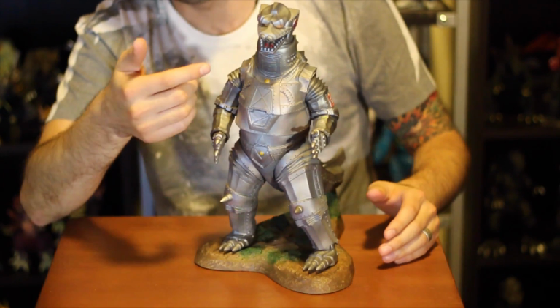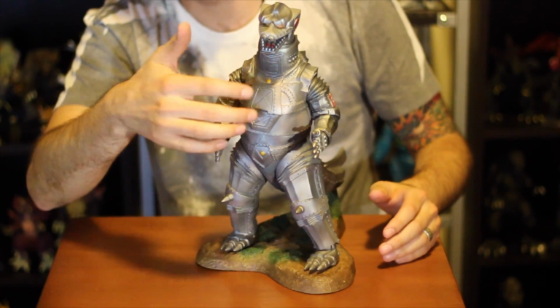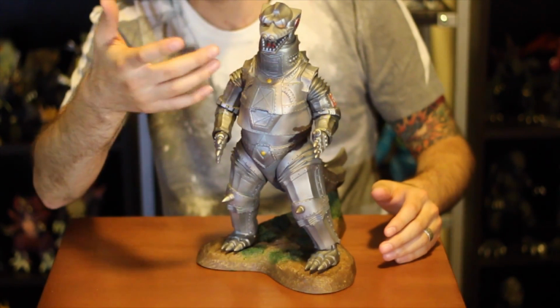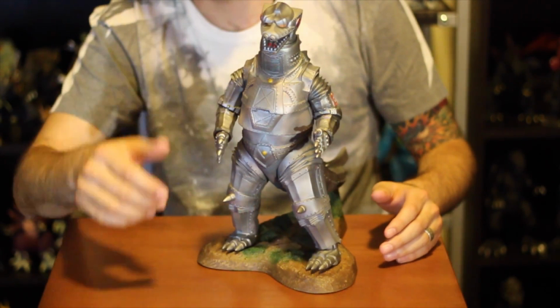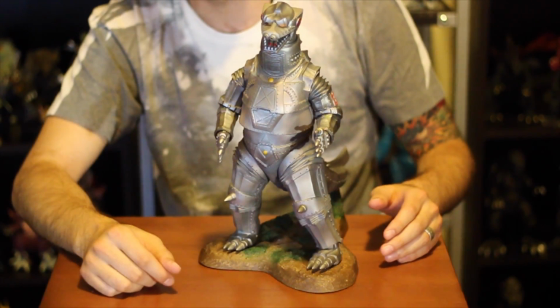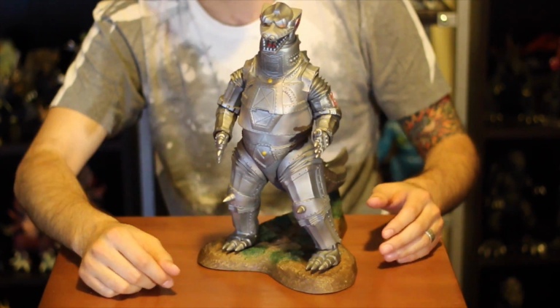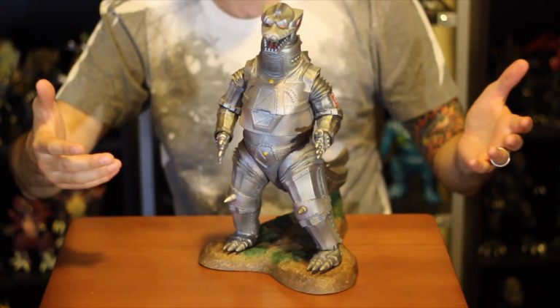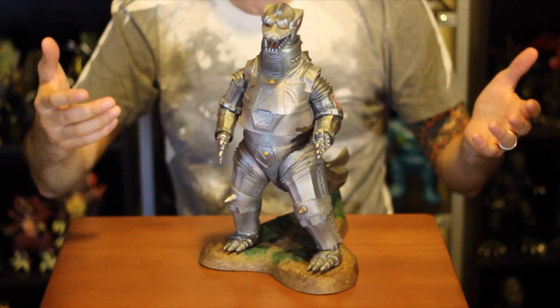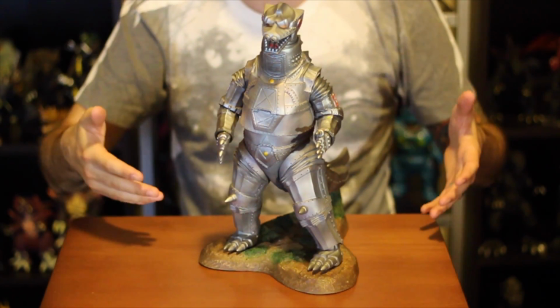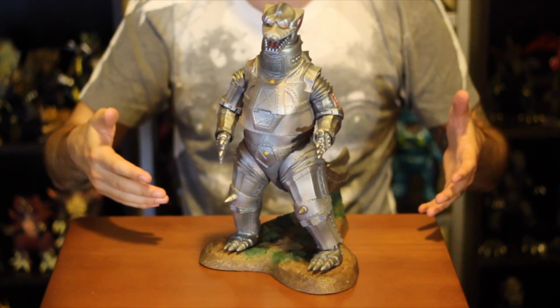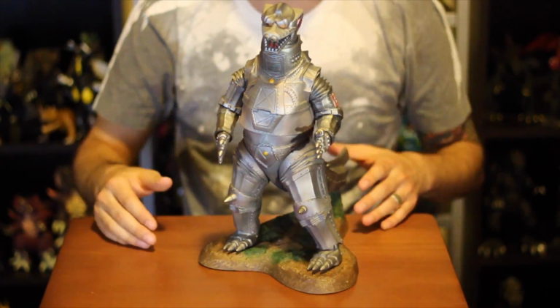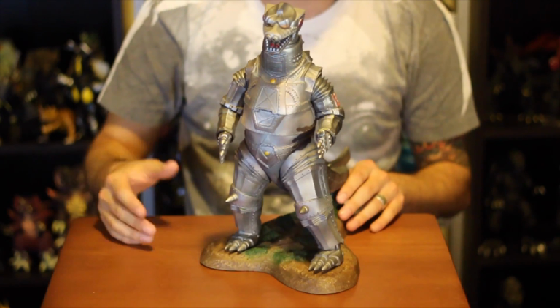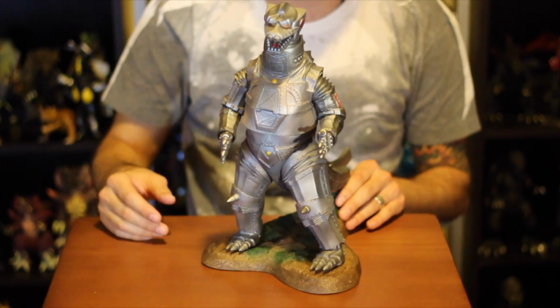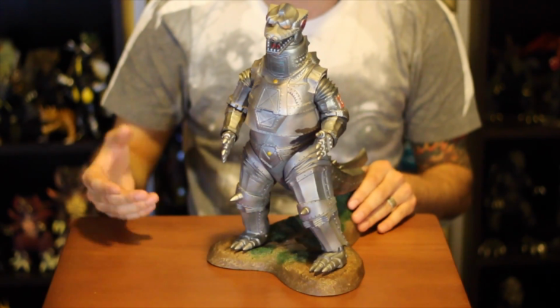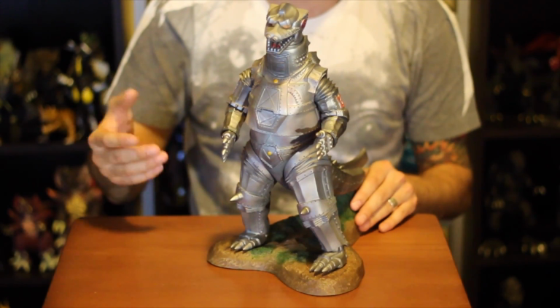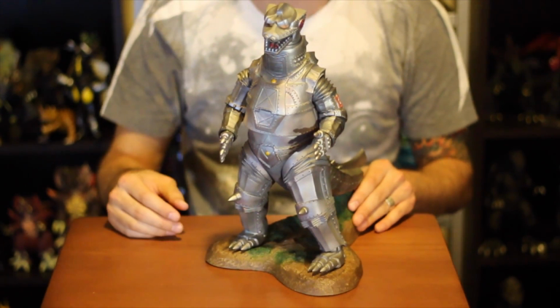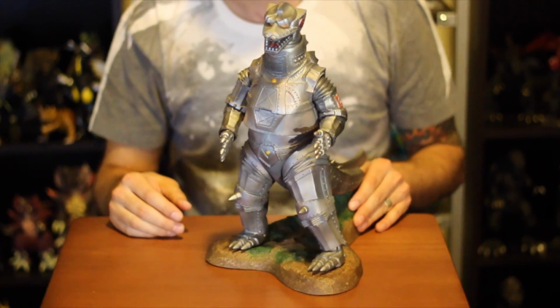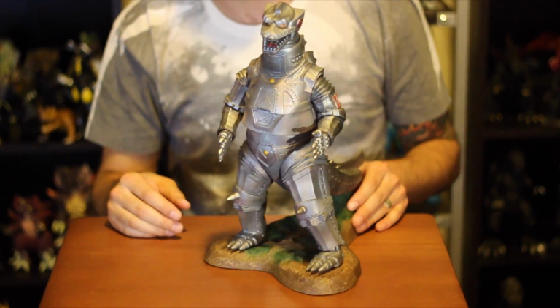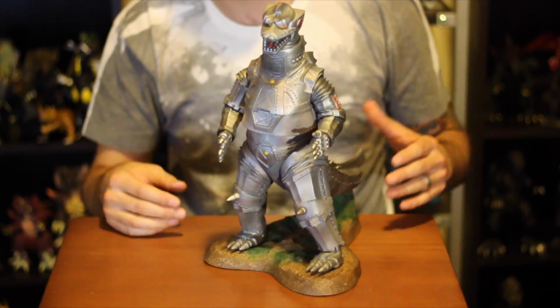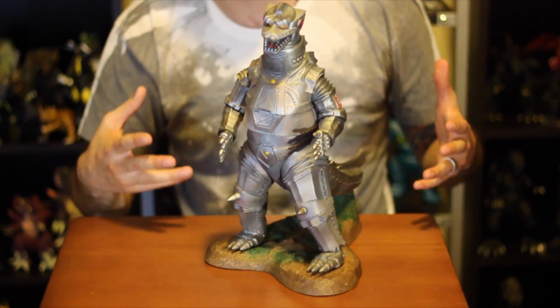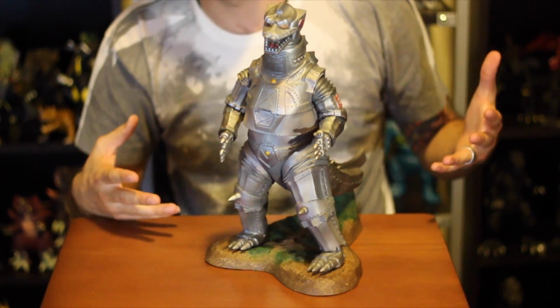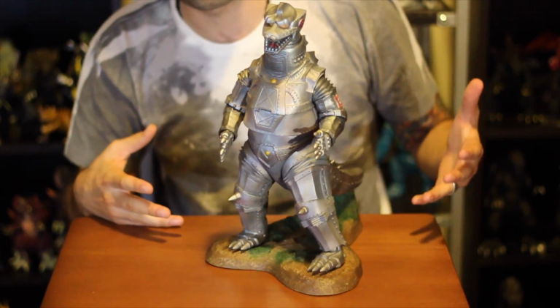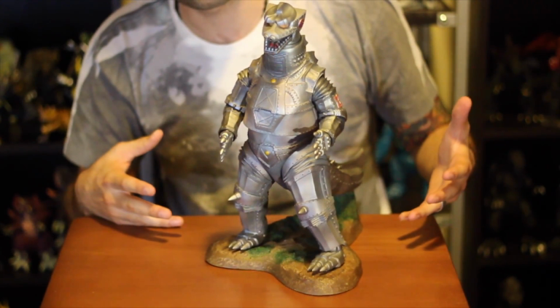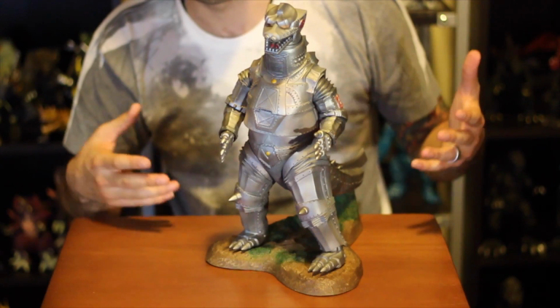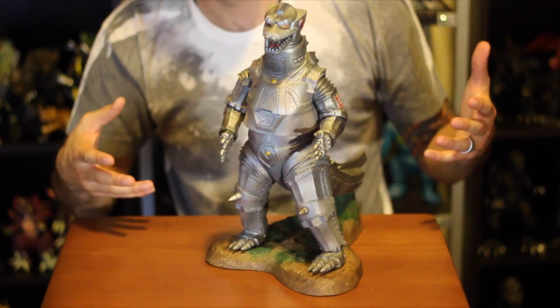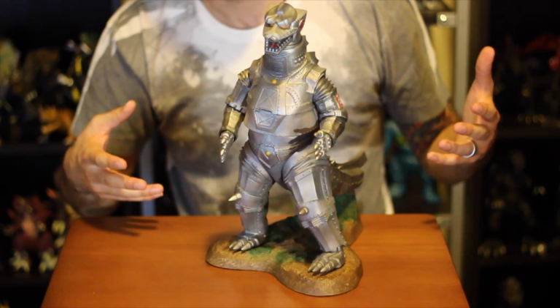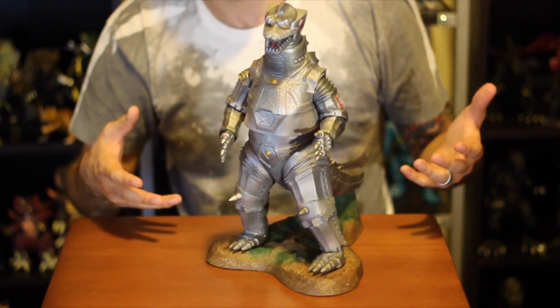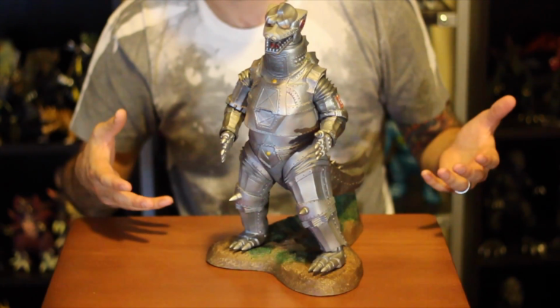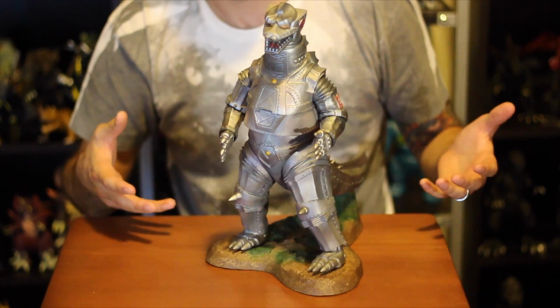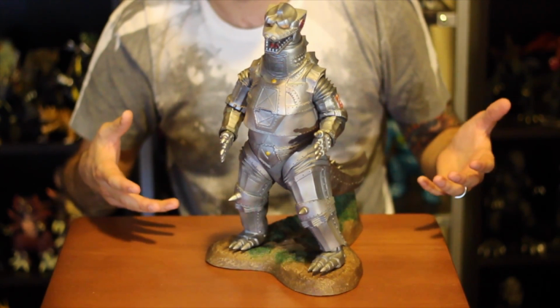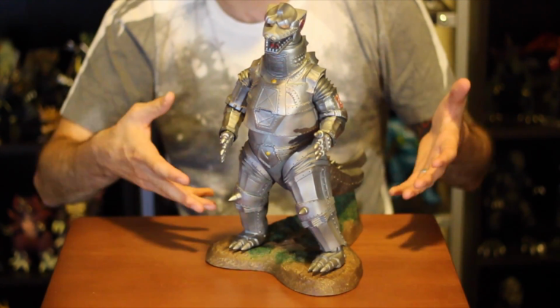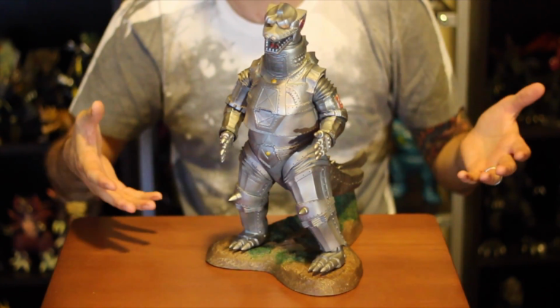So it's five real points of articulation, which is really cool for an X Plus figure — especially because these aren't meant to be played with. These are meant to be had as a collectible statue.